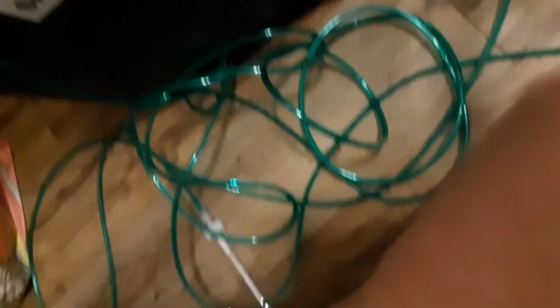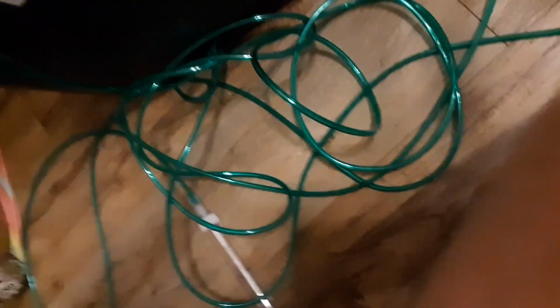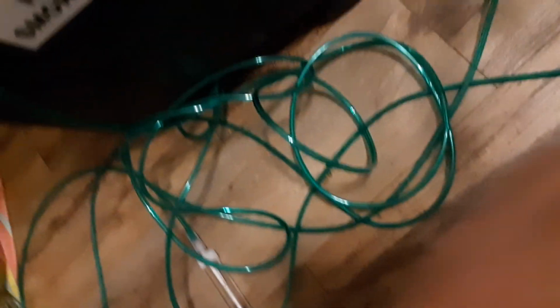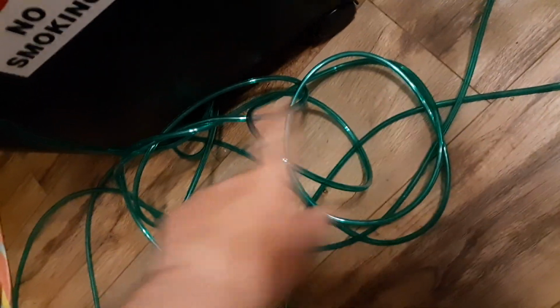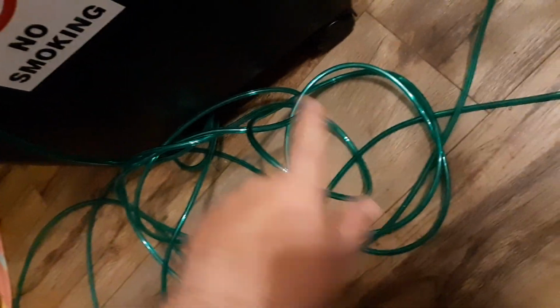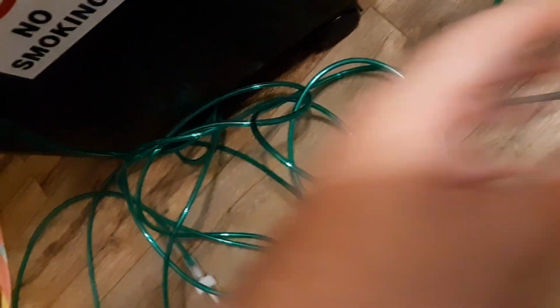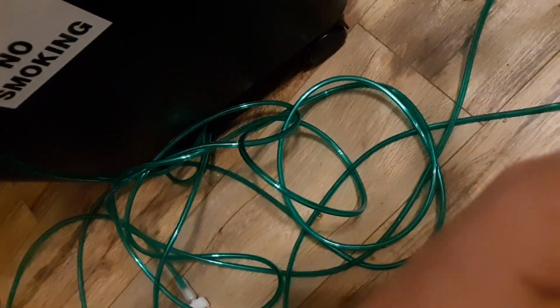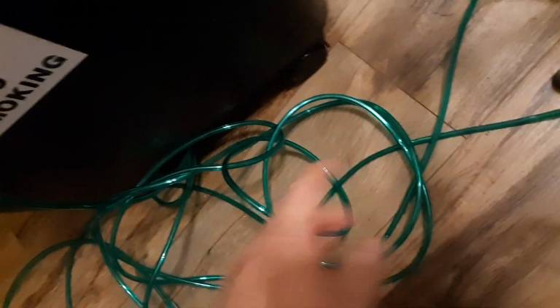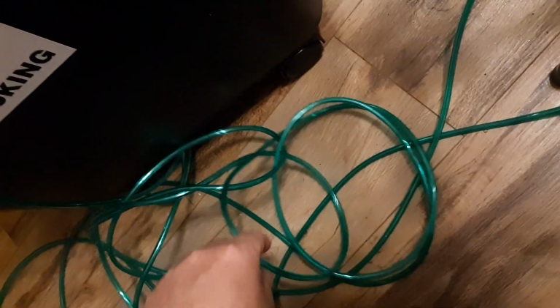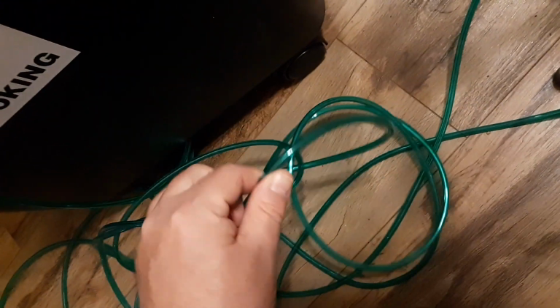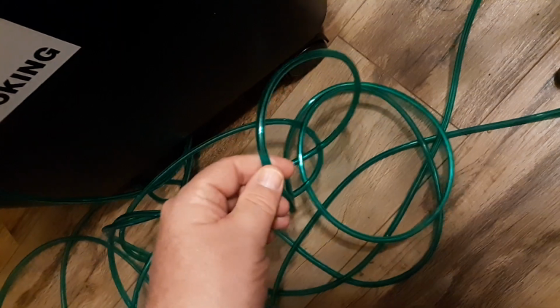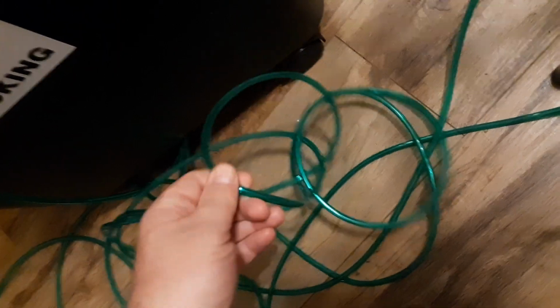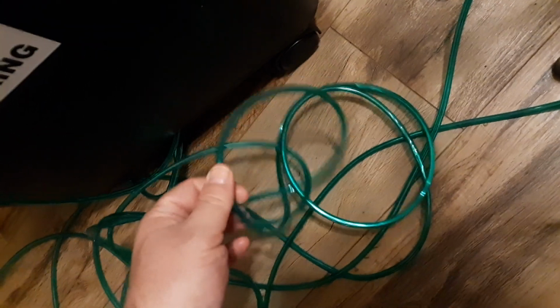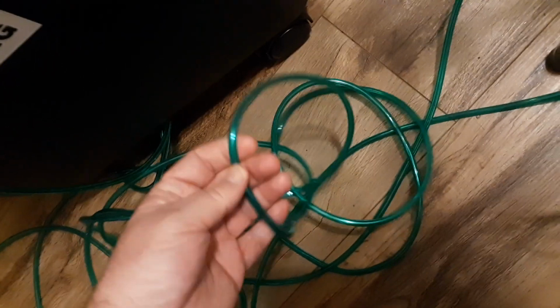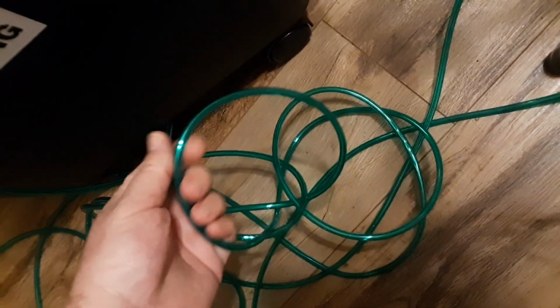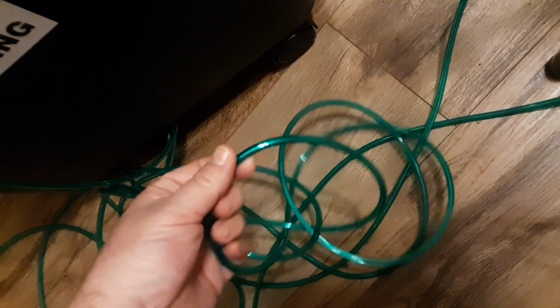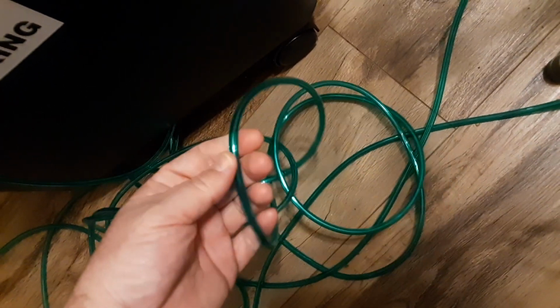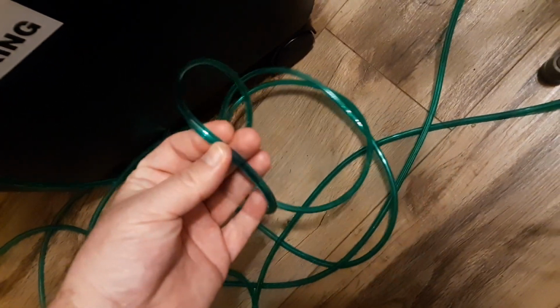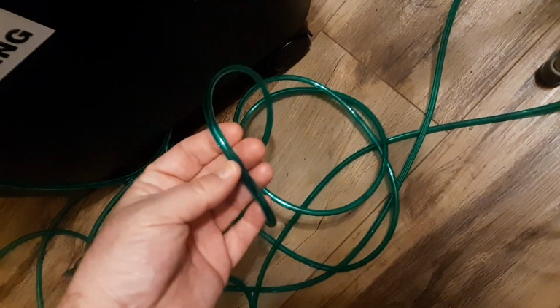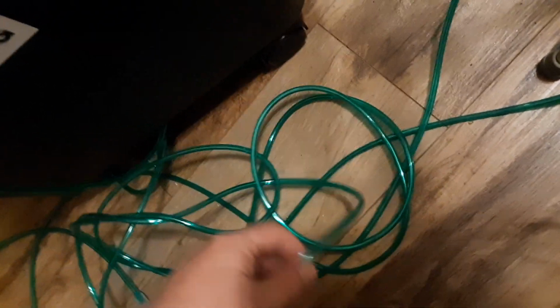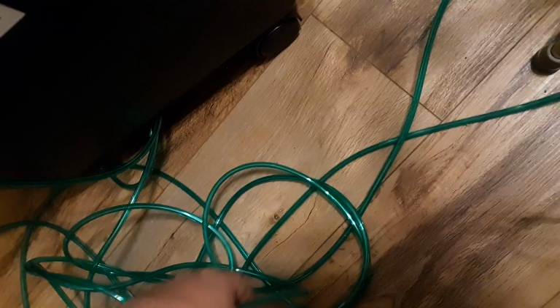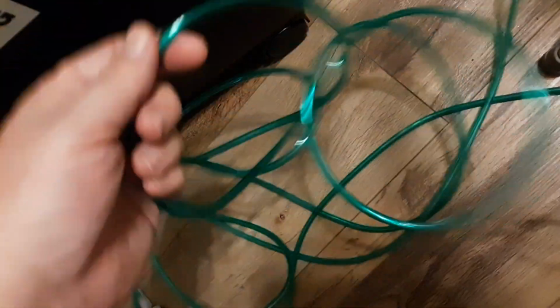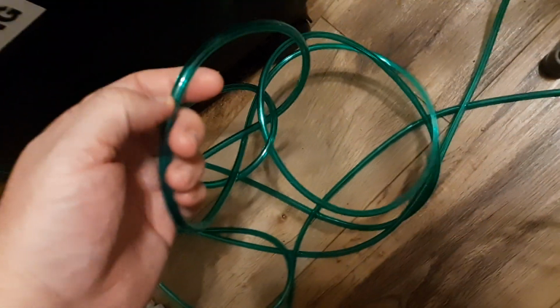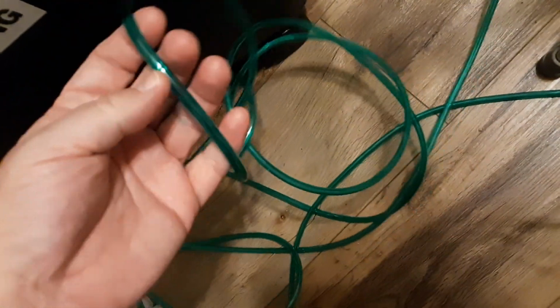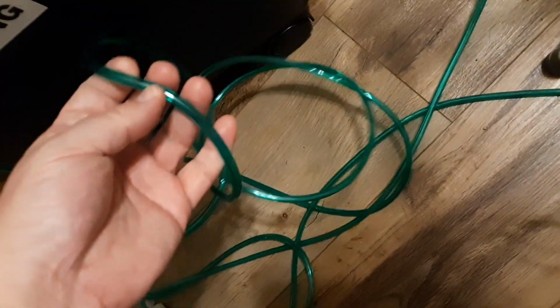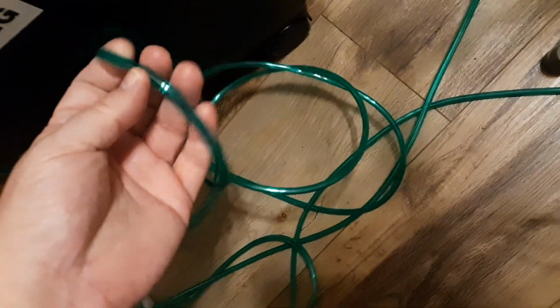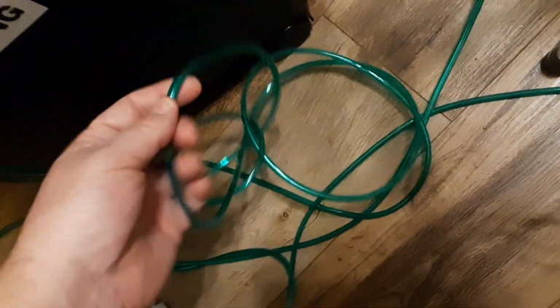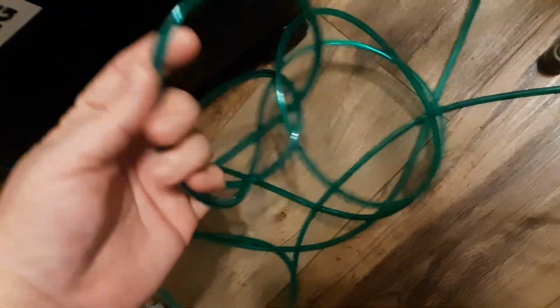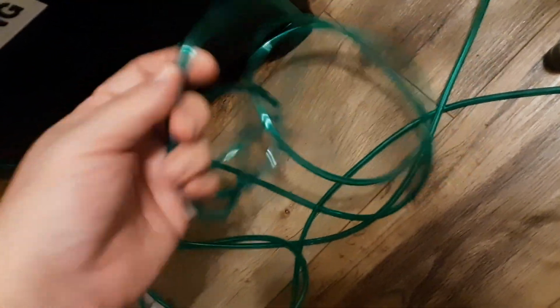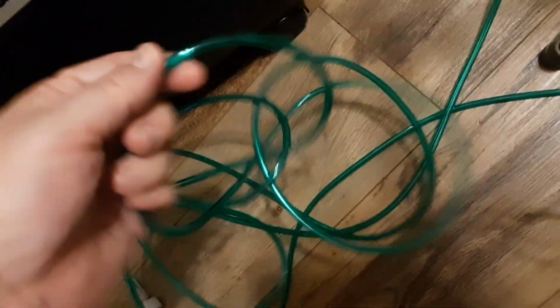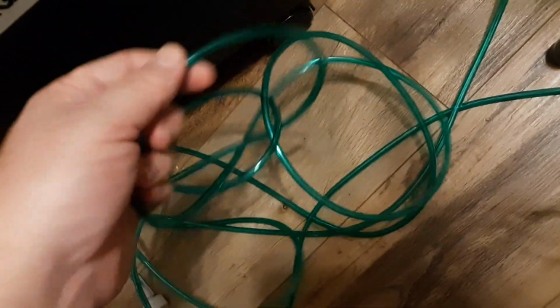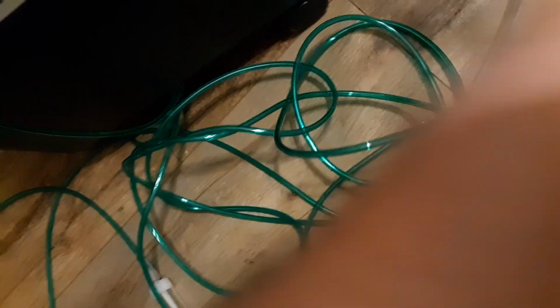You want bubbles to come up at the end, but you don't want bubbles coming up from the line itself. If there are bubbles in the line, there are patch kits available, but I'd recommend getting a new tubing. You can get these on Amazon for very little; I'll put a link in the comment section.